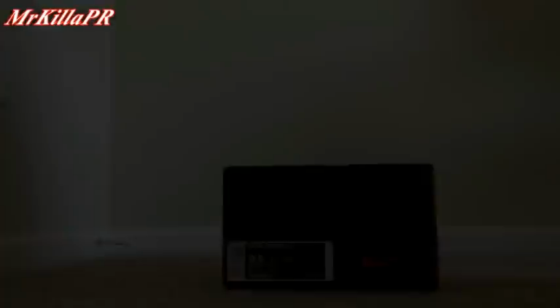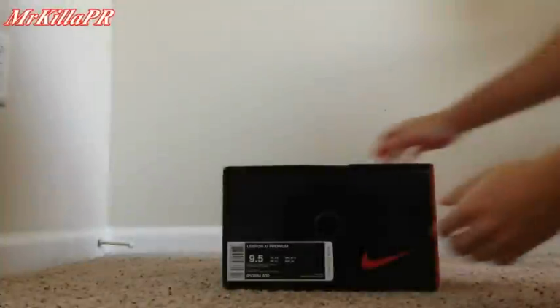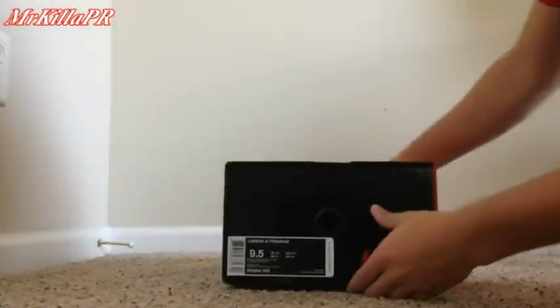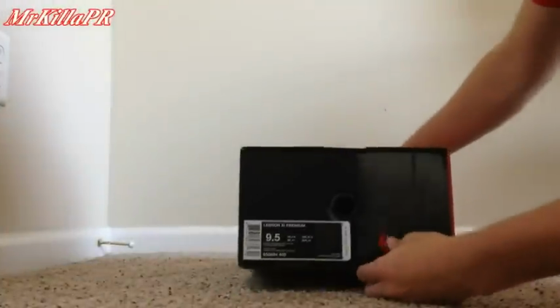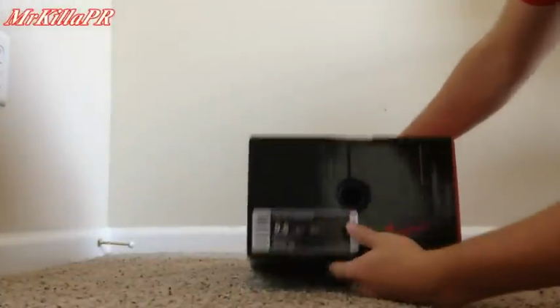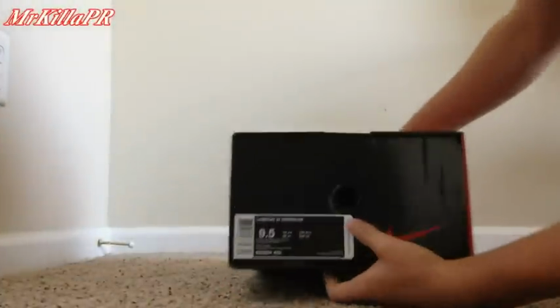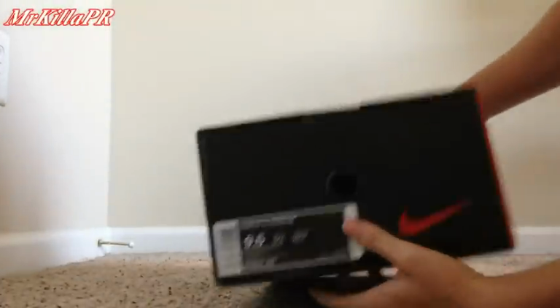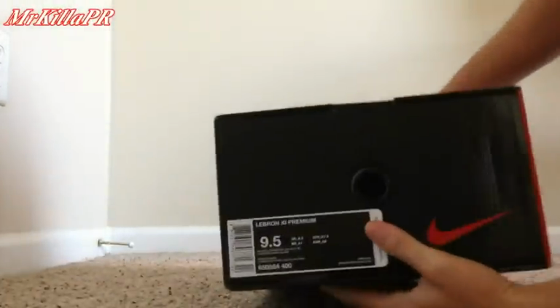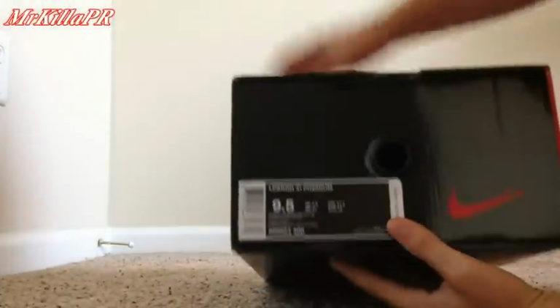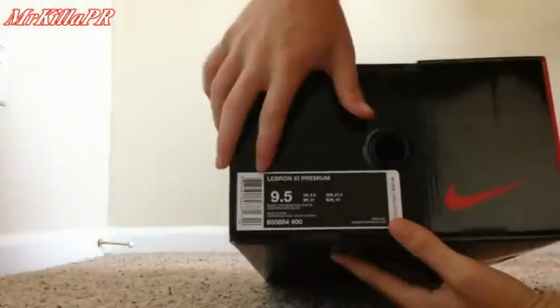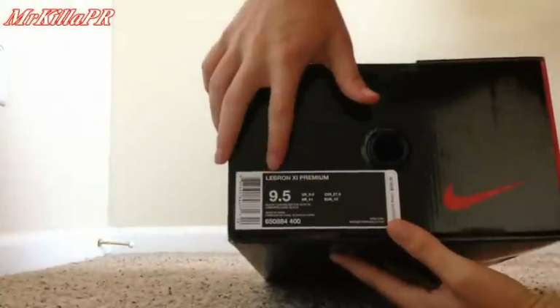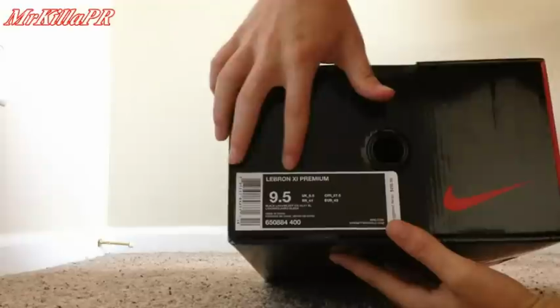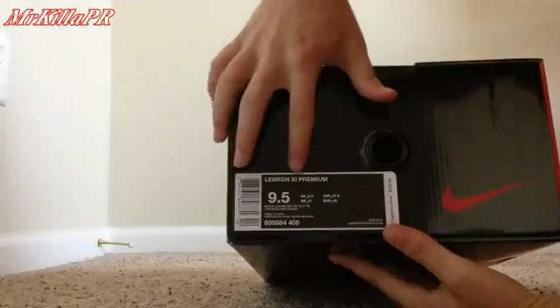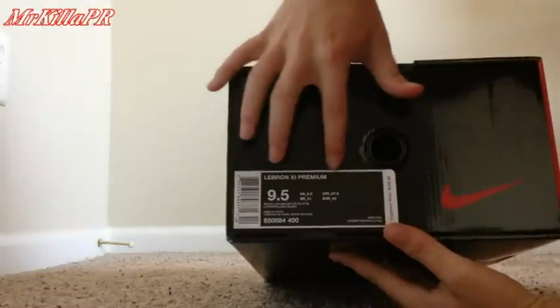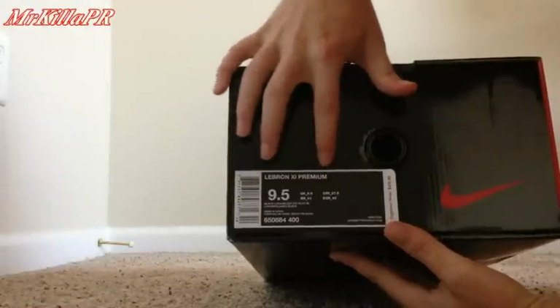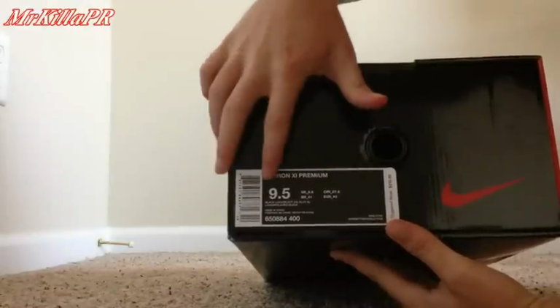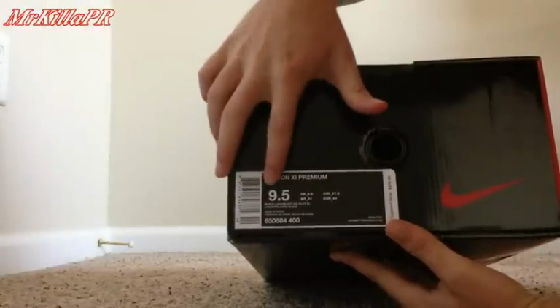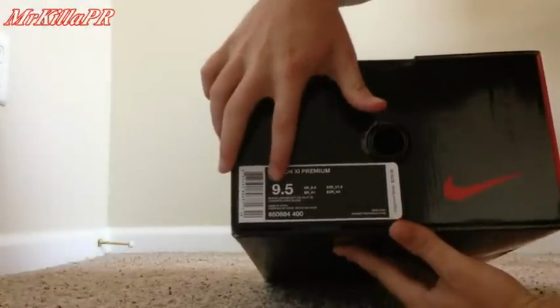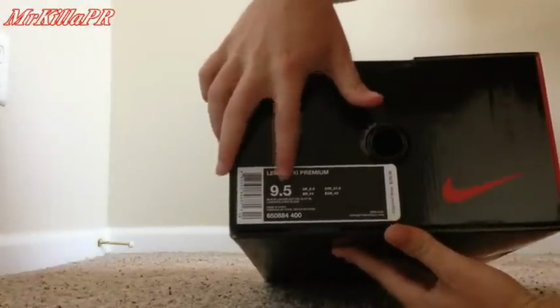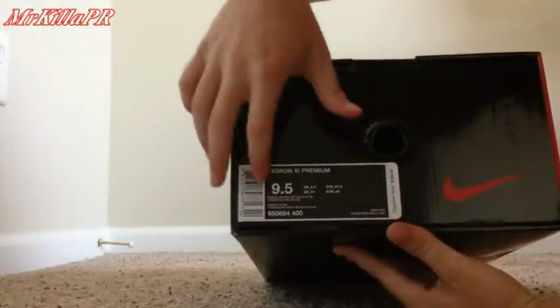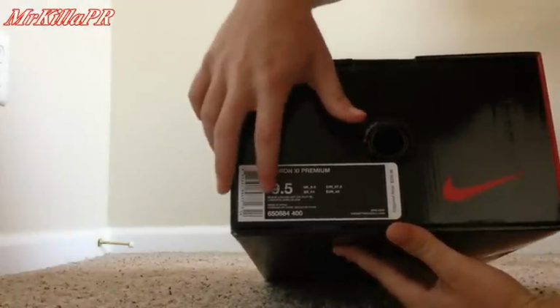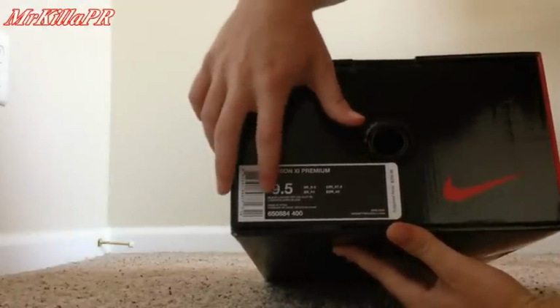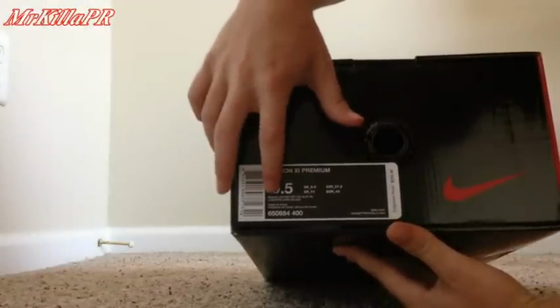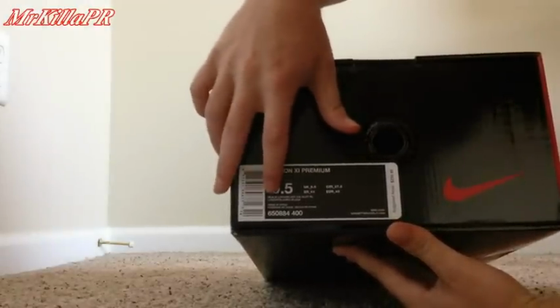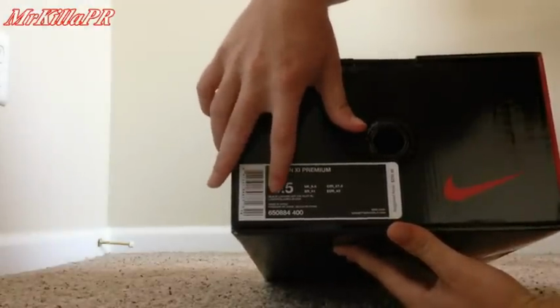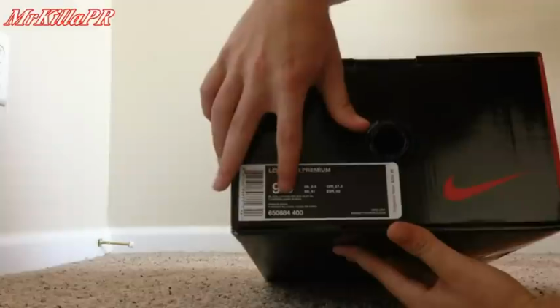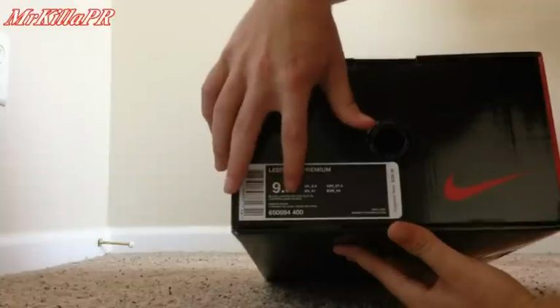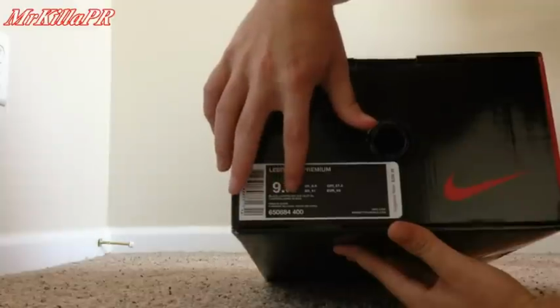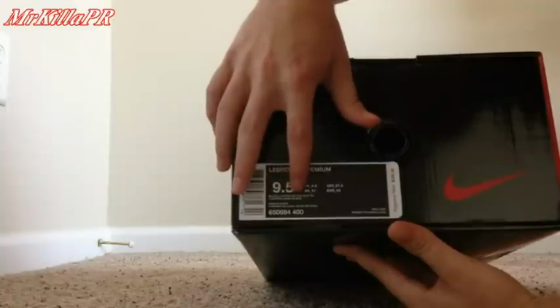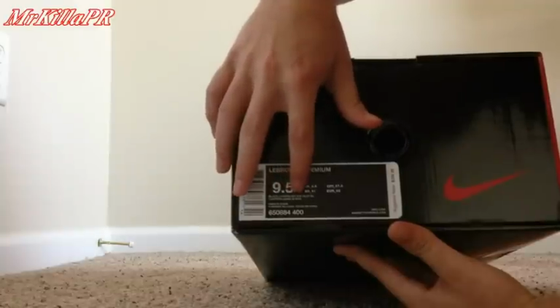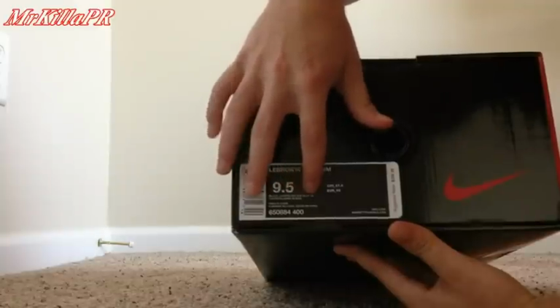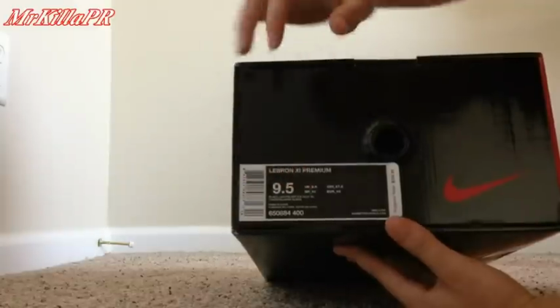Here's the box. LeBron 11, premium, size 9.5, color black, lava, silver, ice, and galaxy blue.